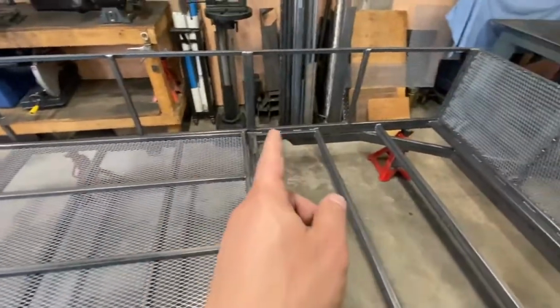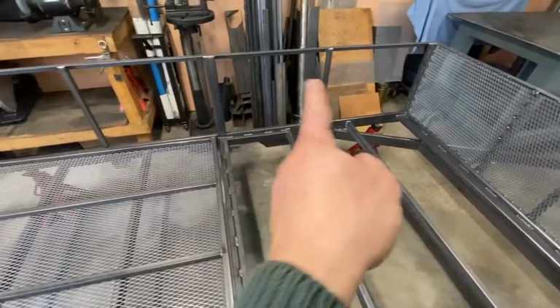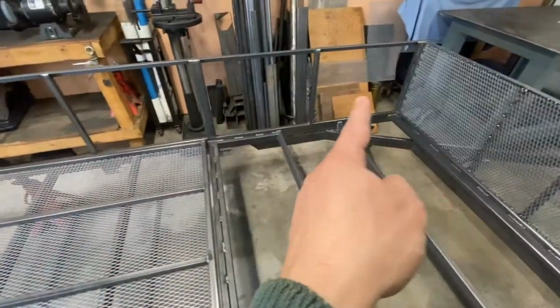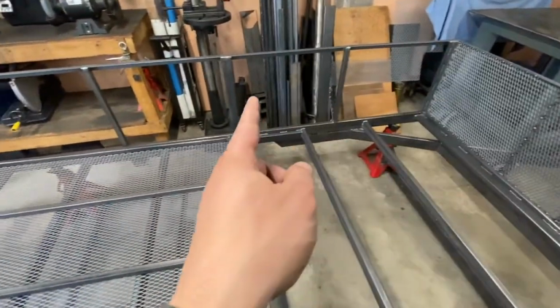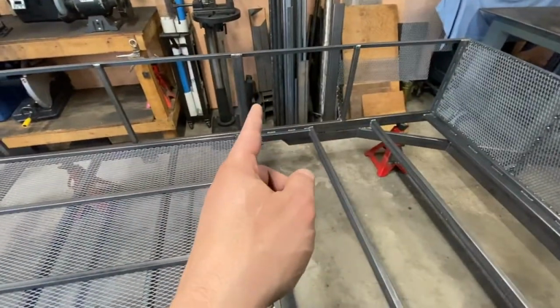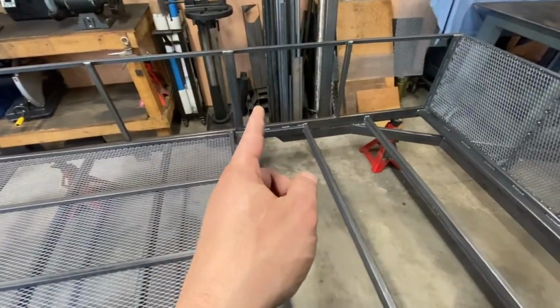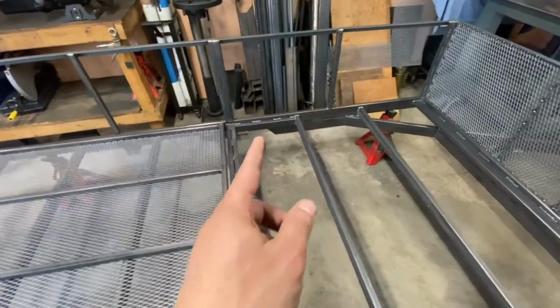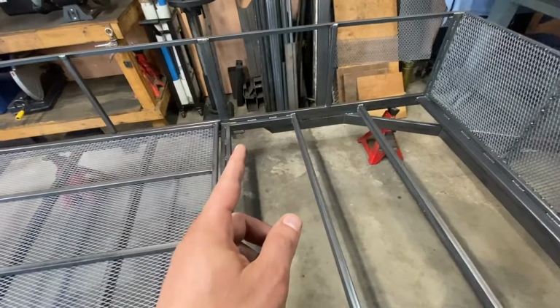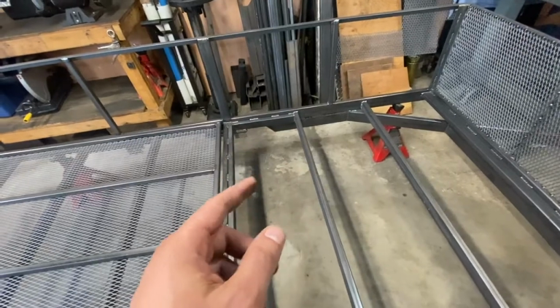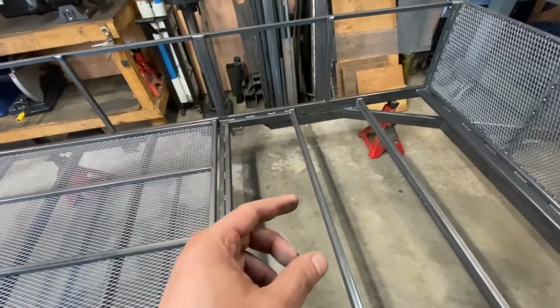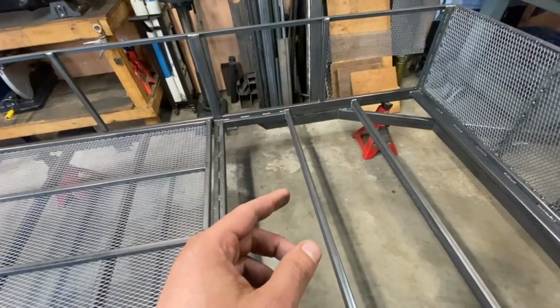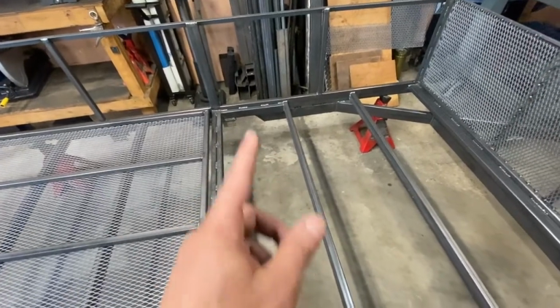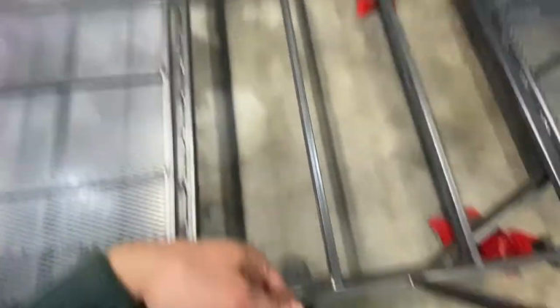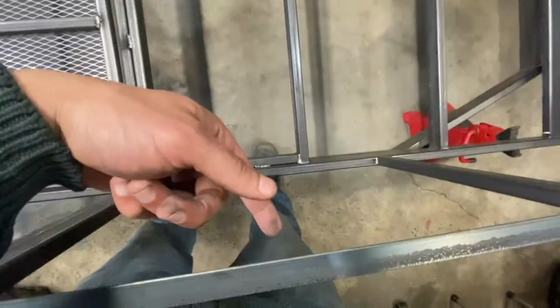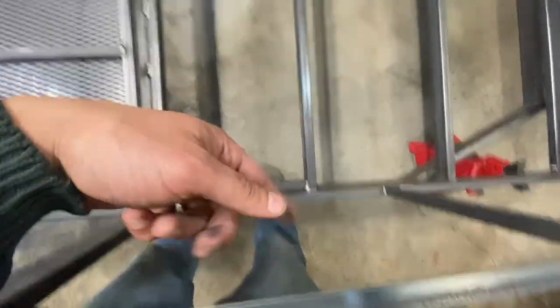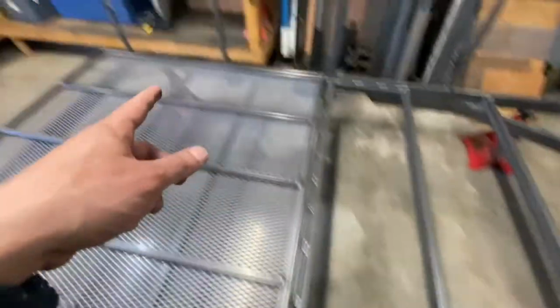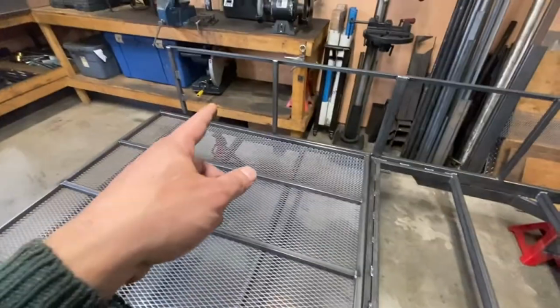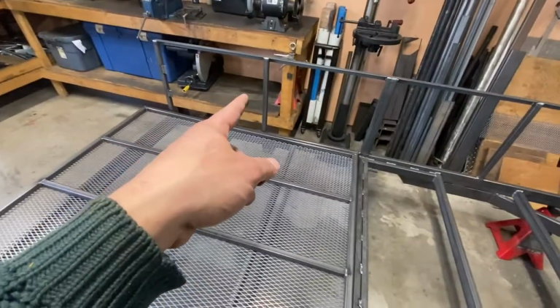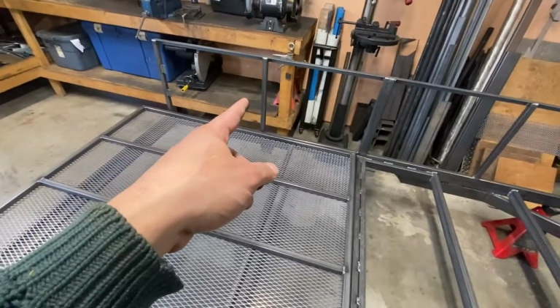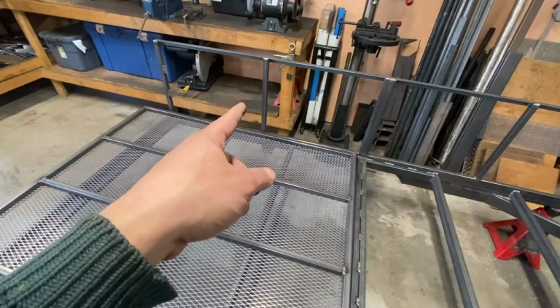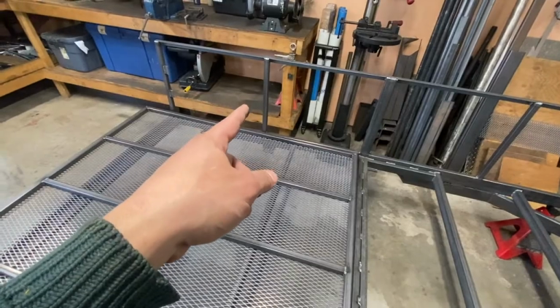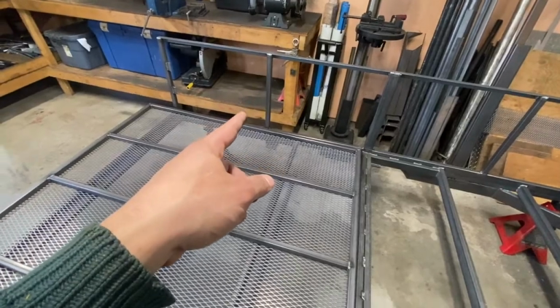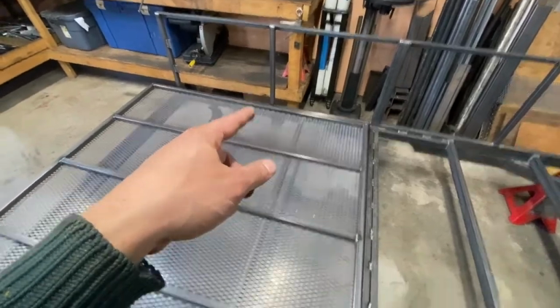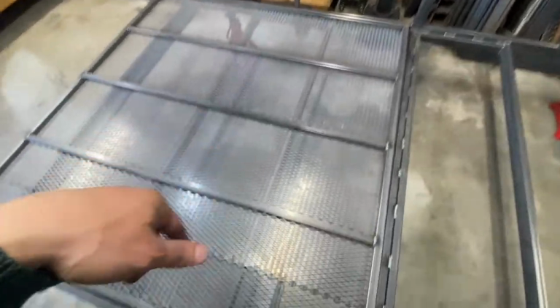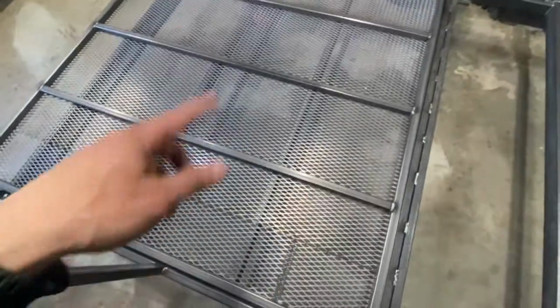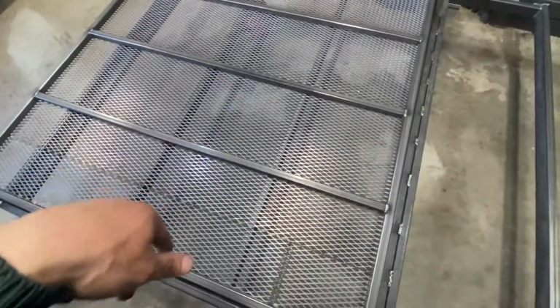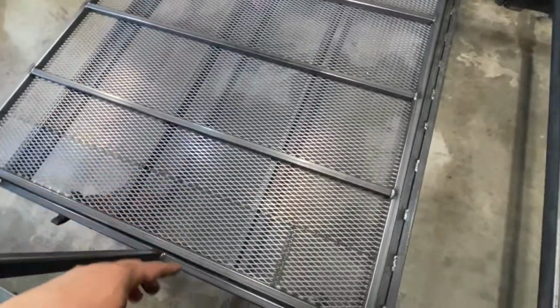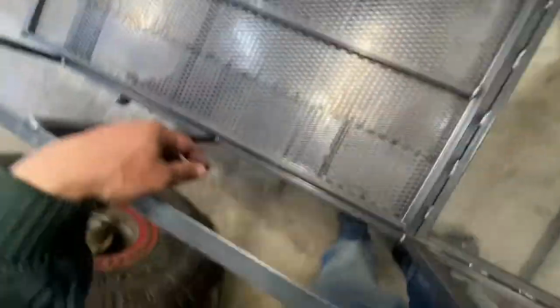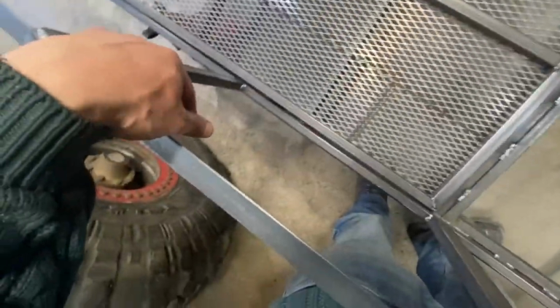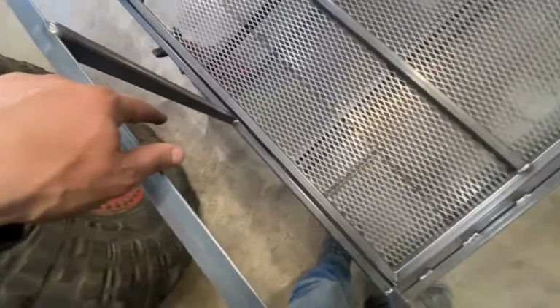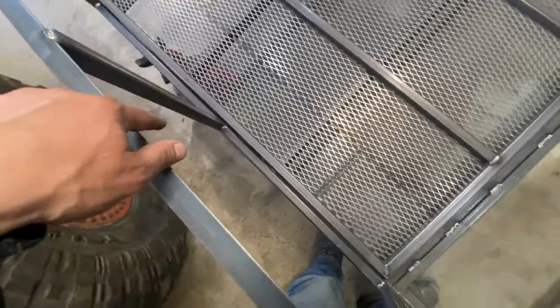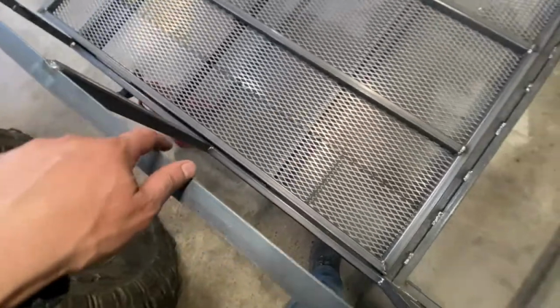I have one piece left over from one of the plywood sheets on one side, and another piece left over from the other plywood sheet on the other side.